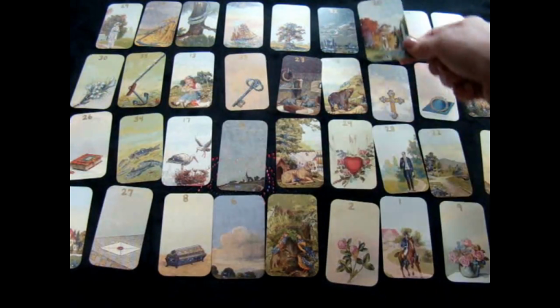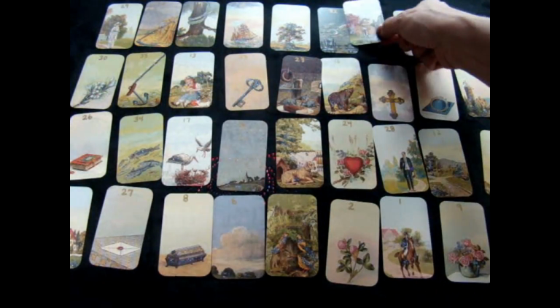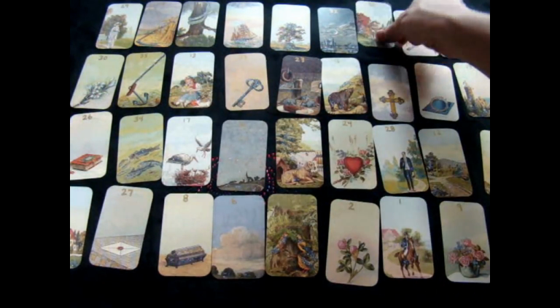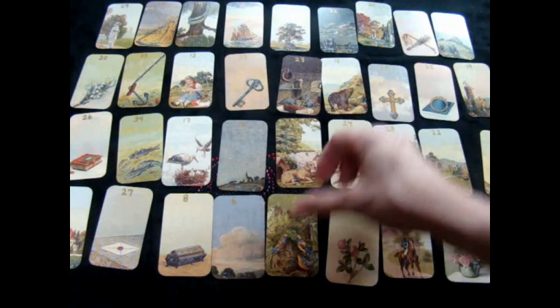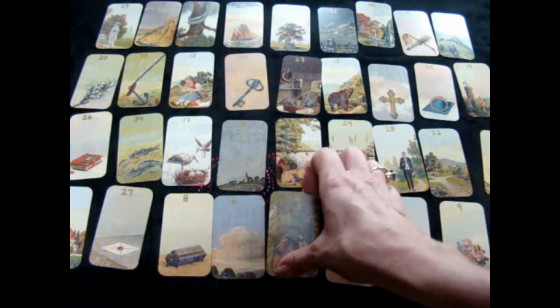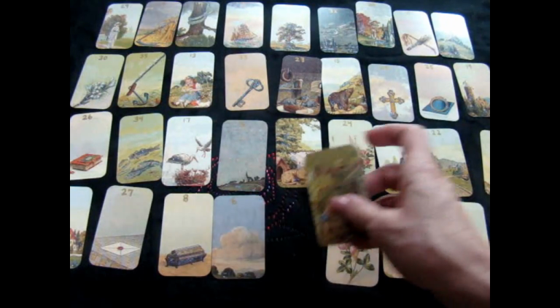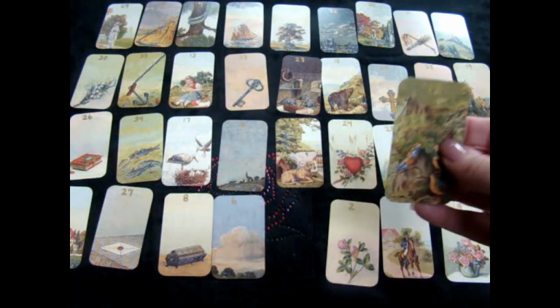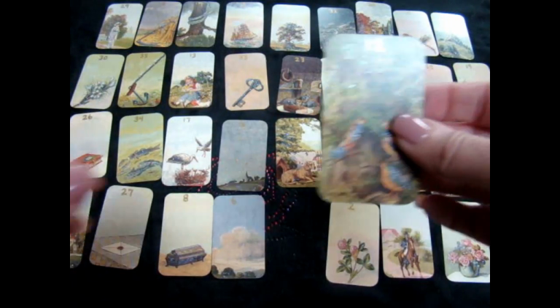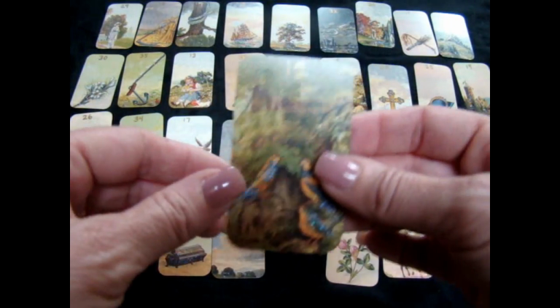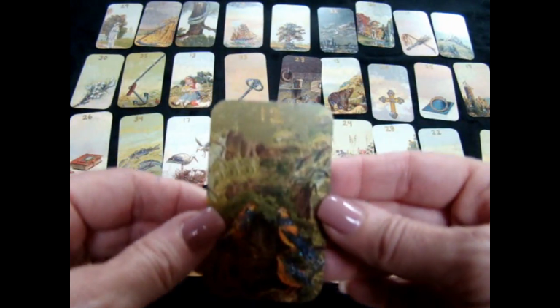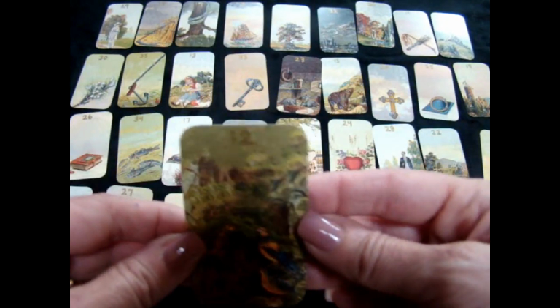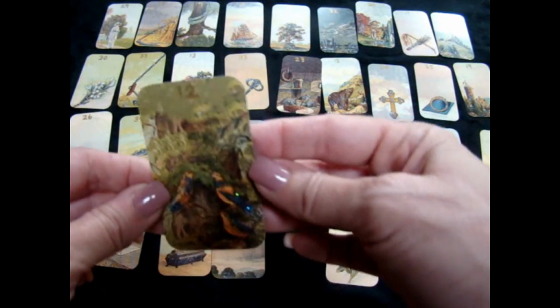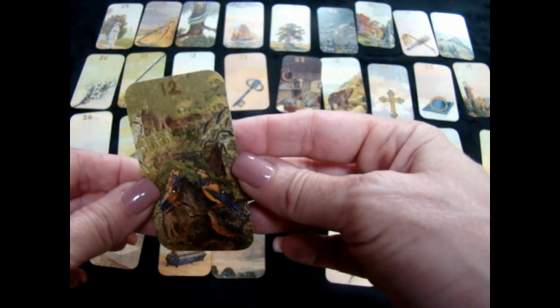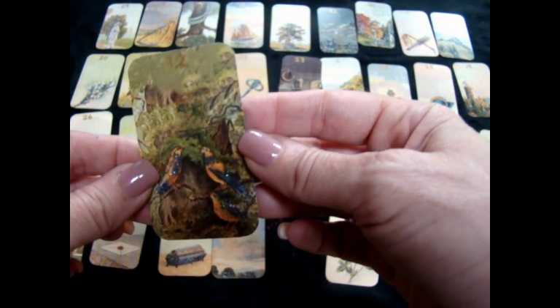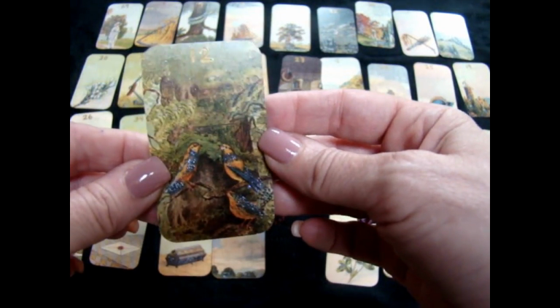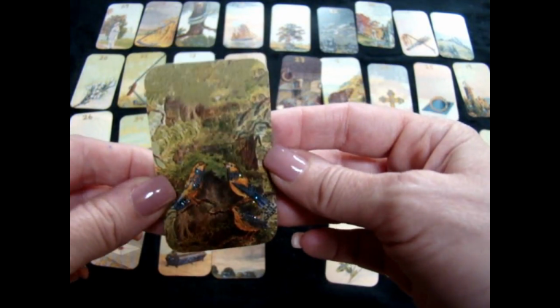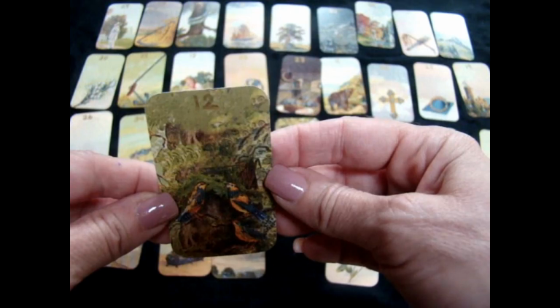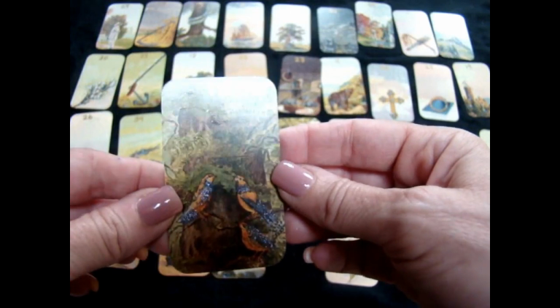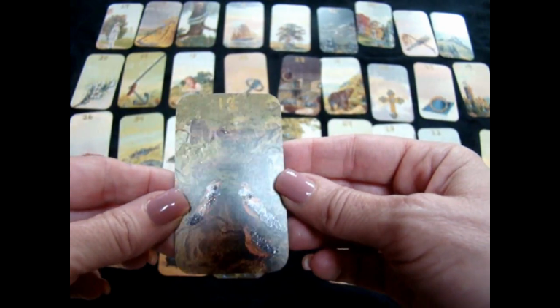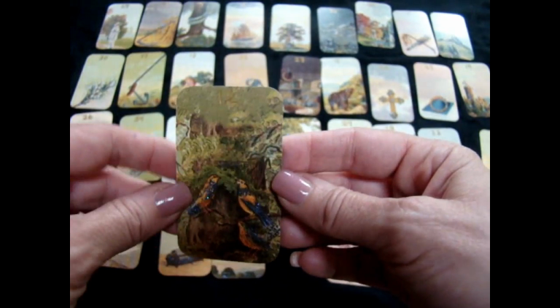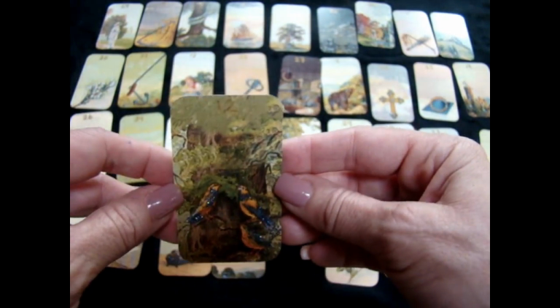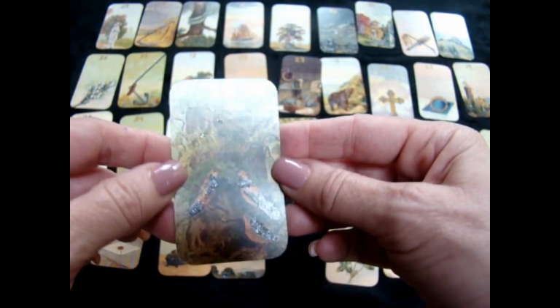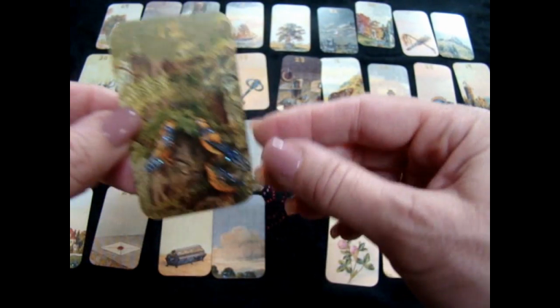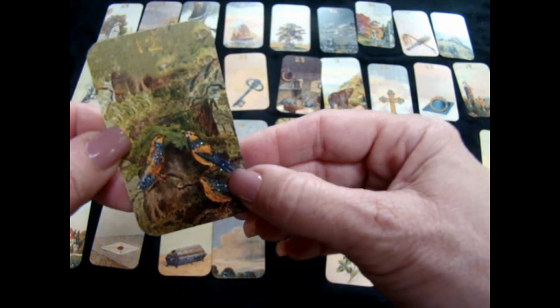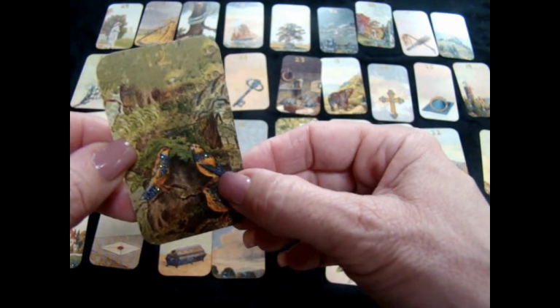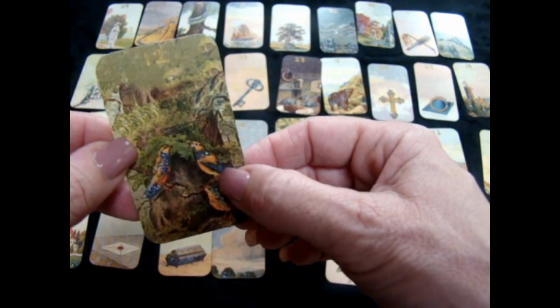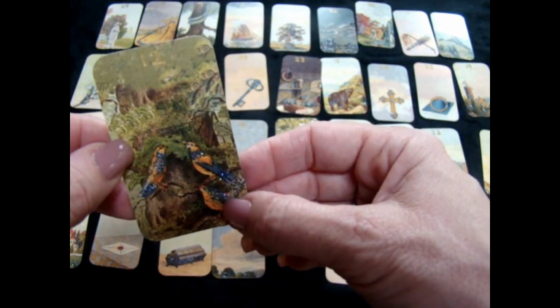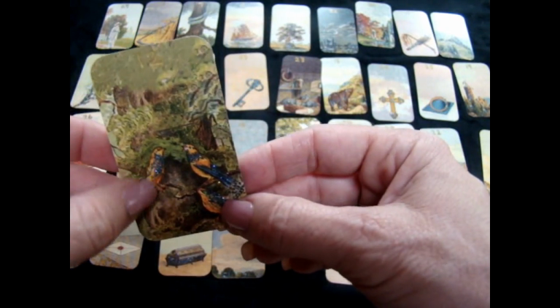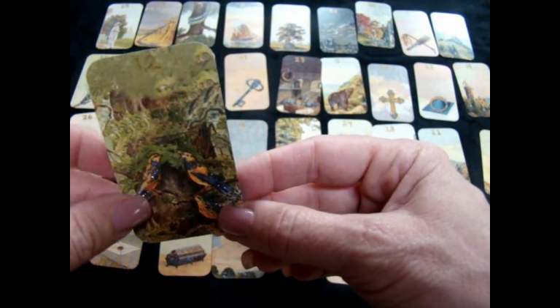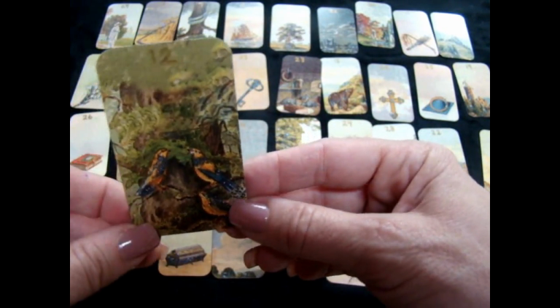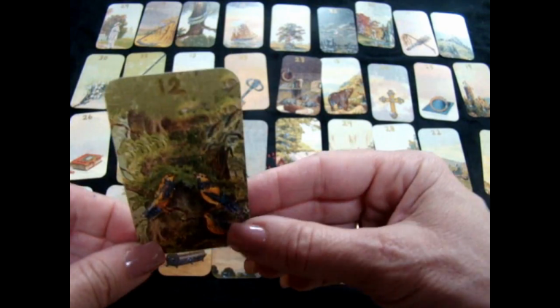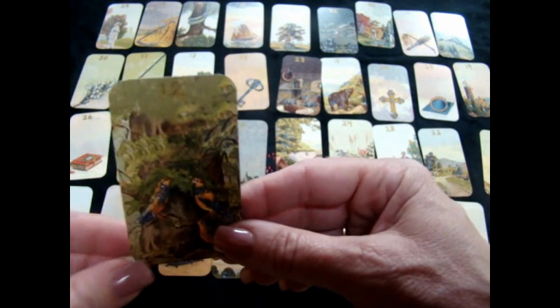One thing I did want to mention is the only card where the number really didn't show up well is the bird card. You can see it here if you kind of tilt it, but for some angles it's hard. For the bird card I used the dark glitter in the dark spots.